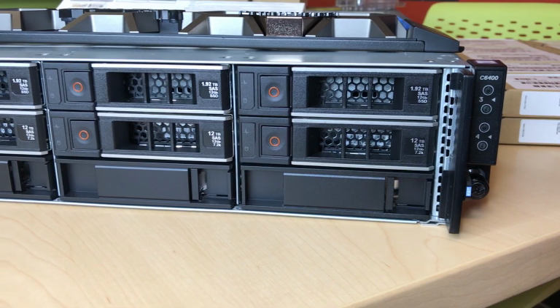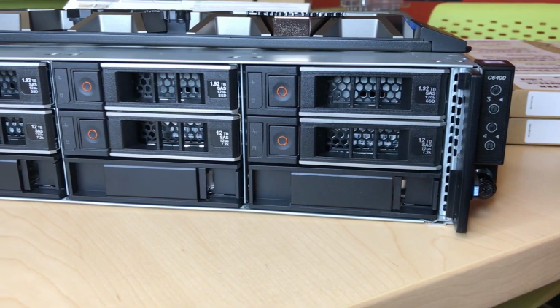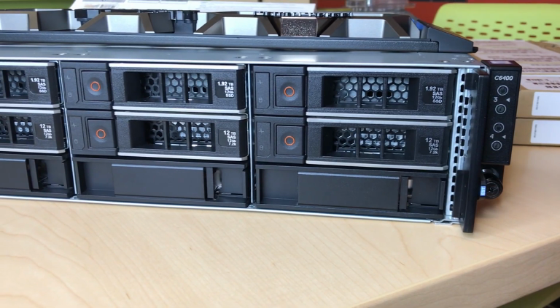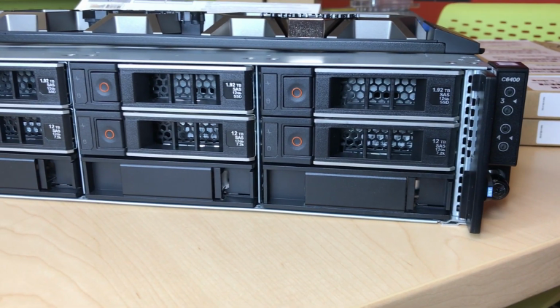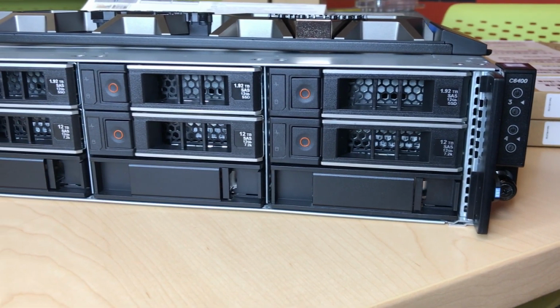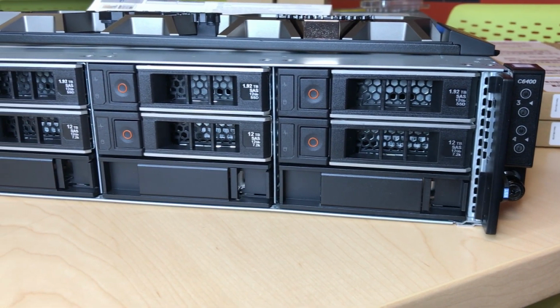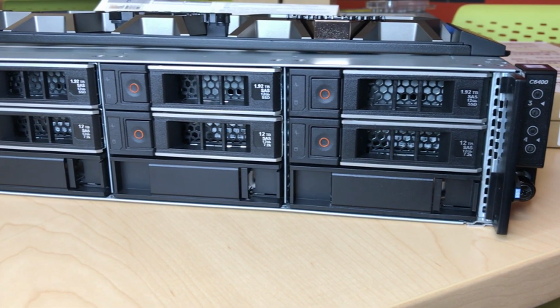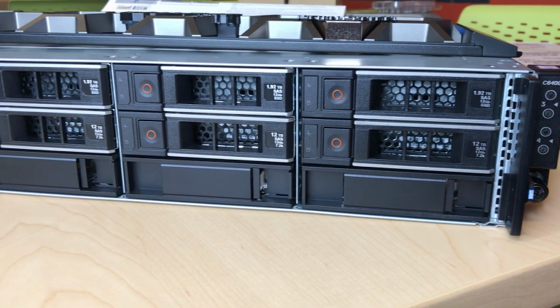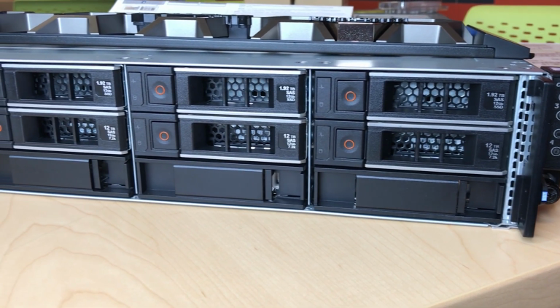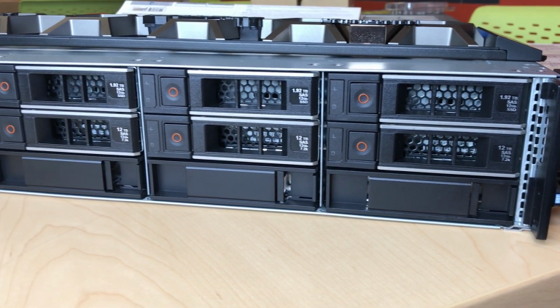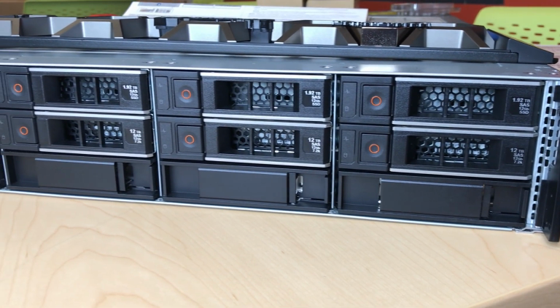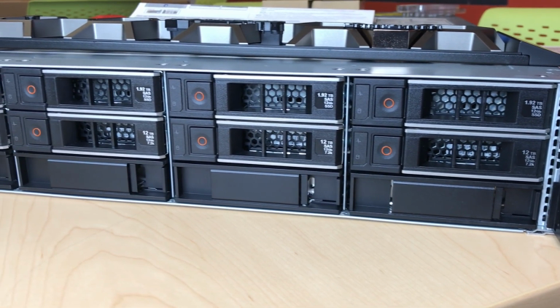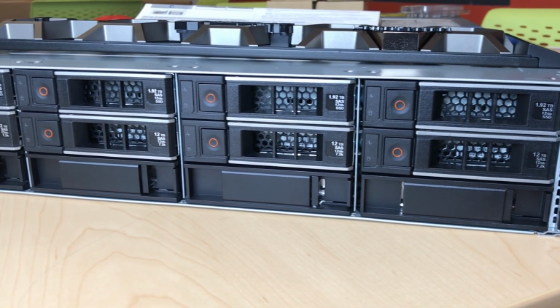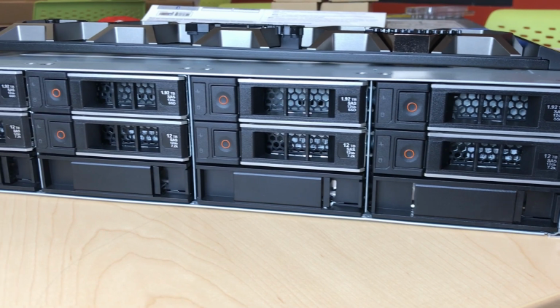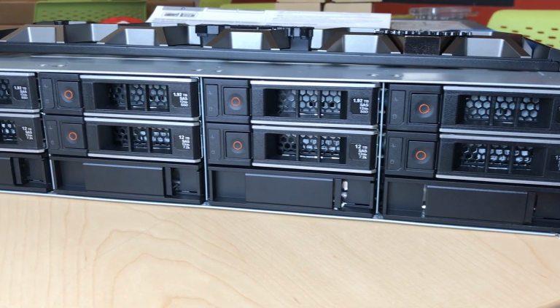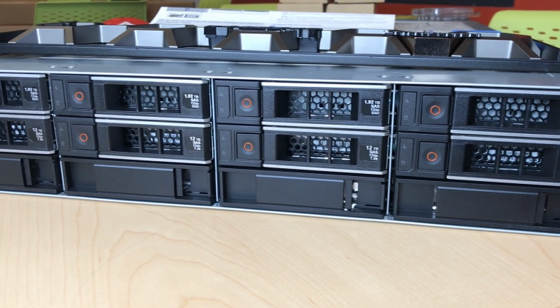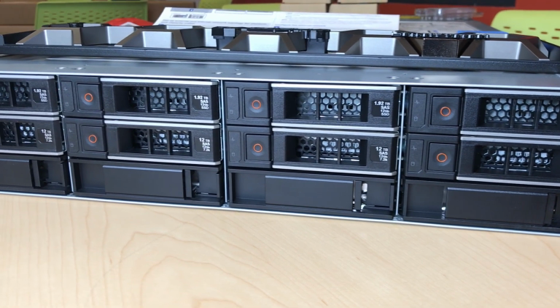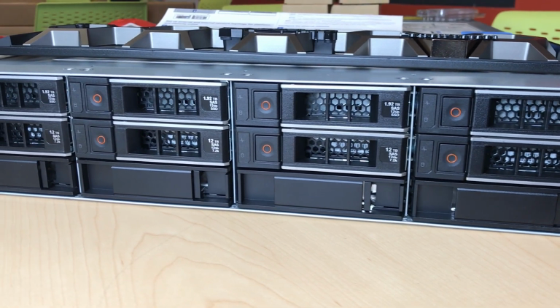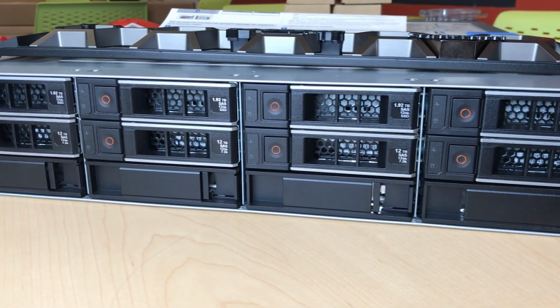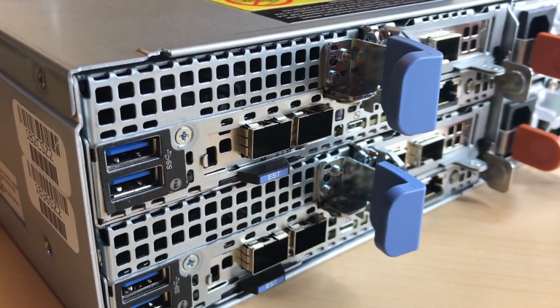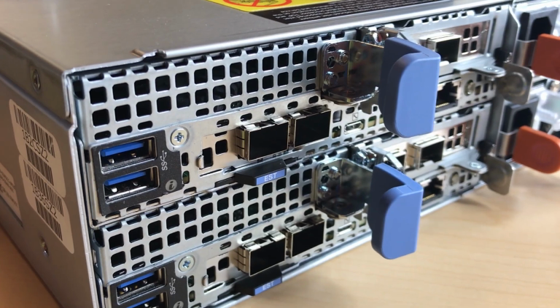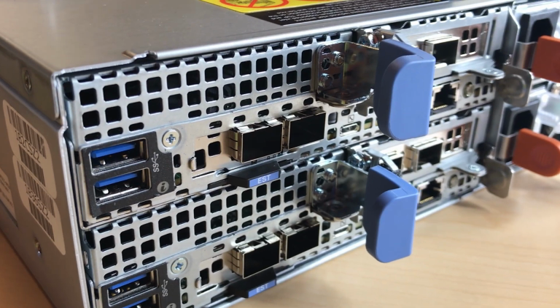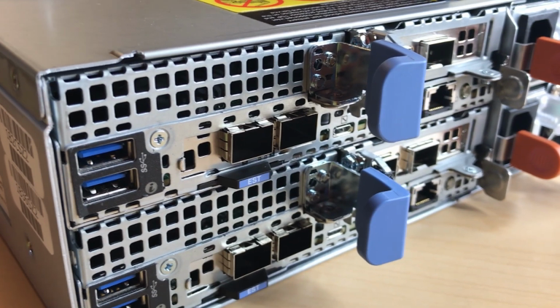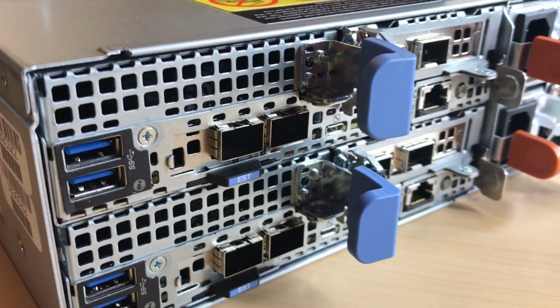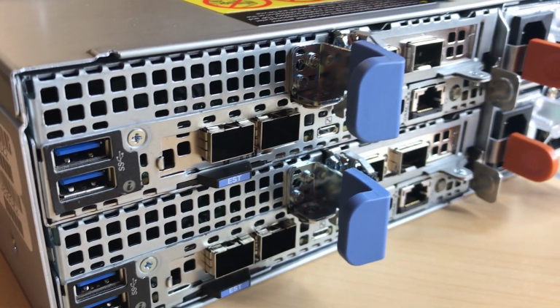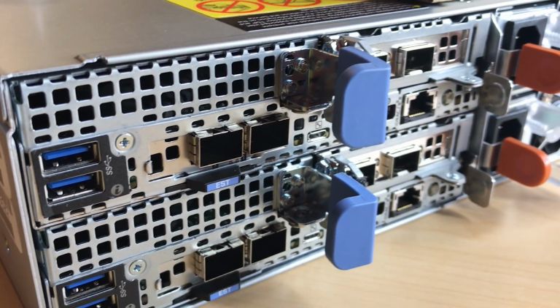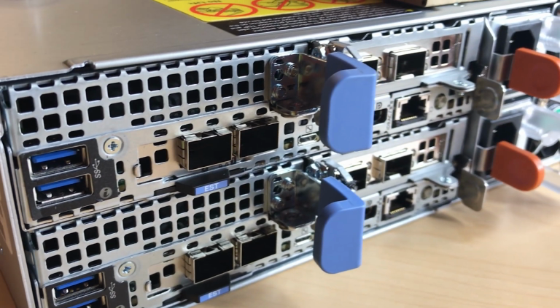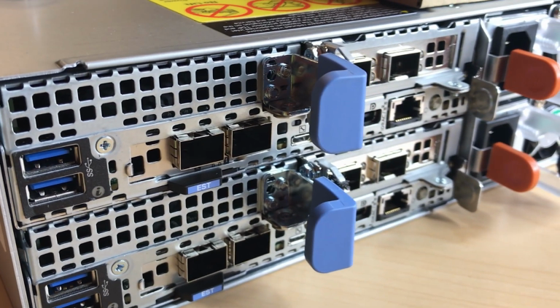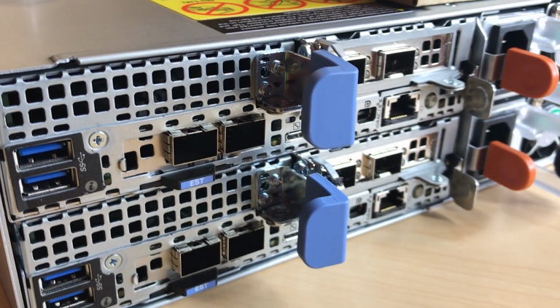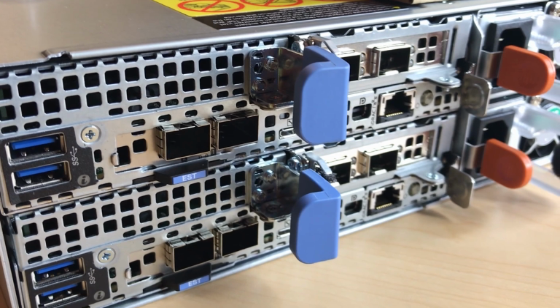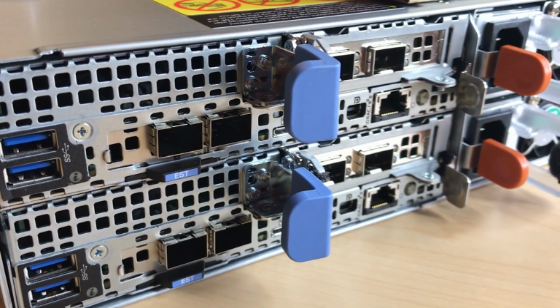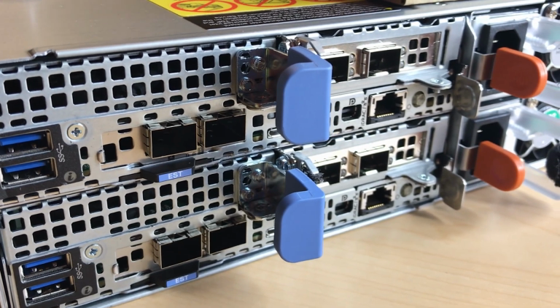As you can see, the X400 platform cube is based off Dell EMC PowerEdge C-Series, and the capacity cubes are based off of Dell EMC PowerEdge R740 XDs.